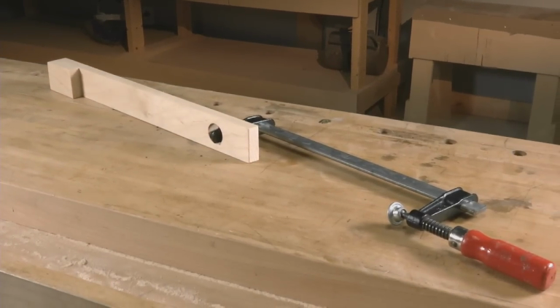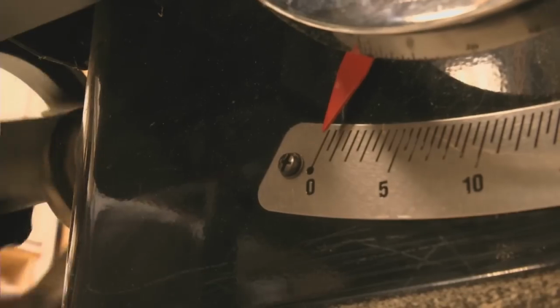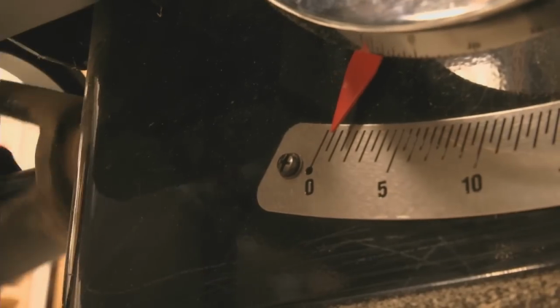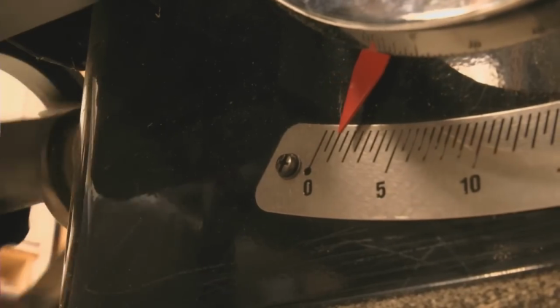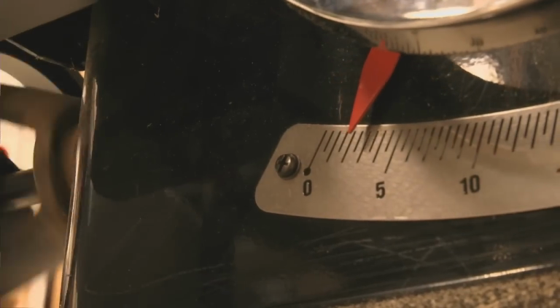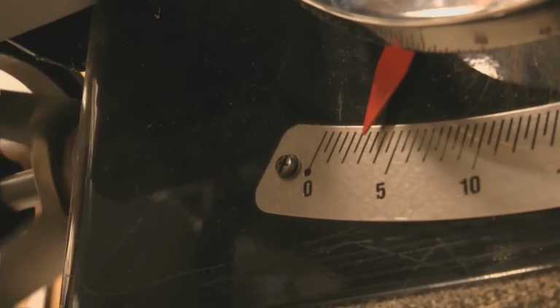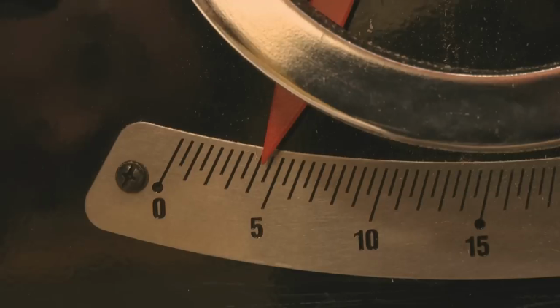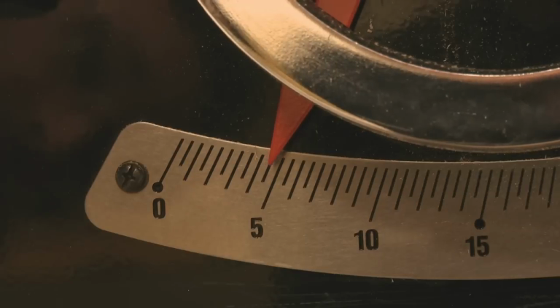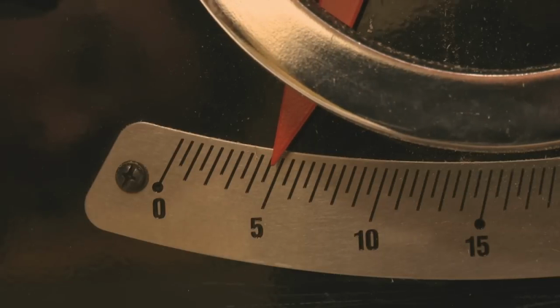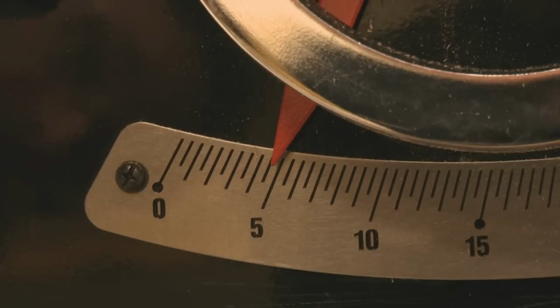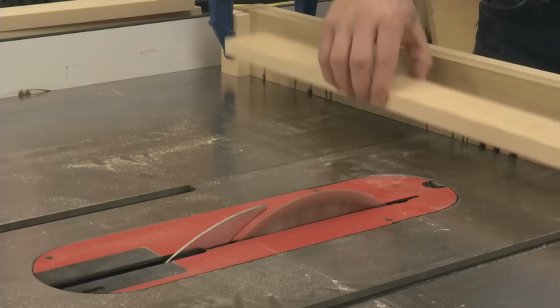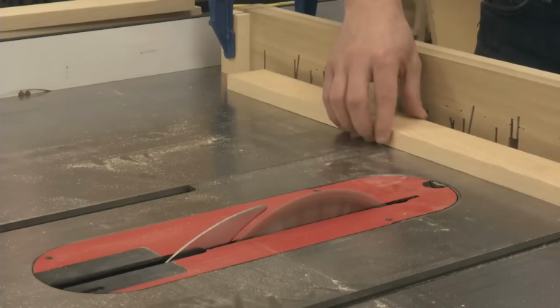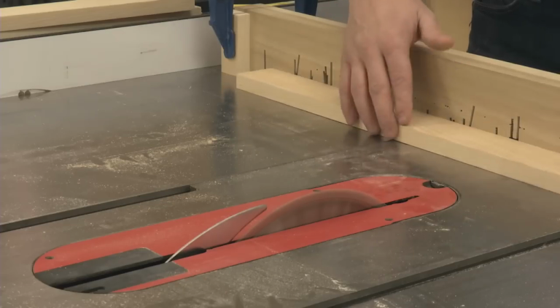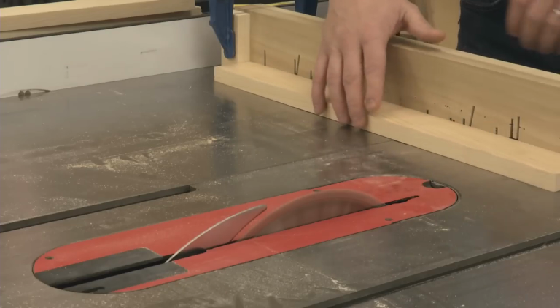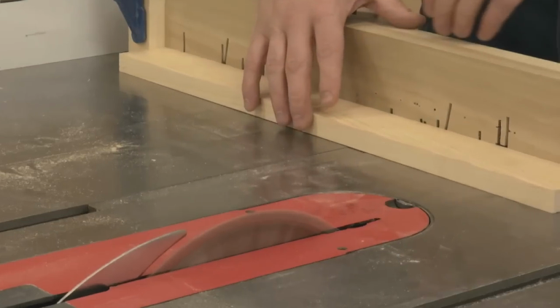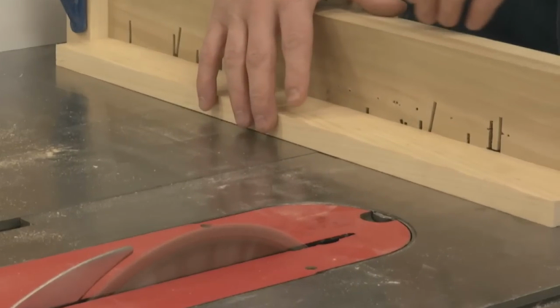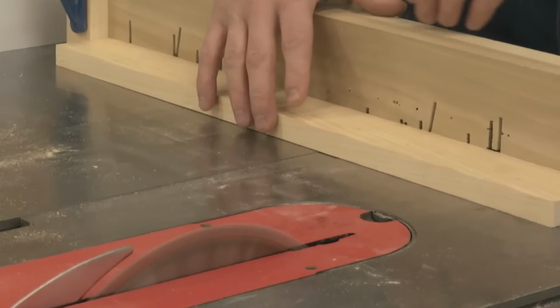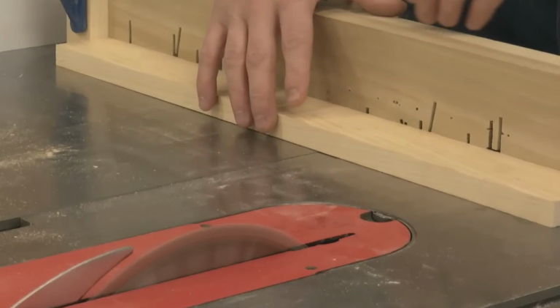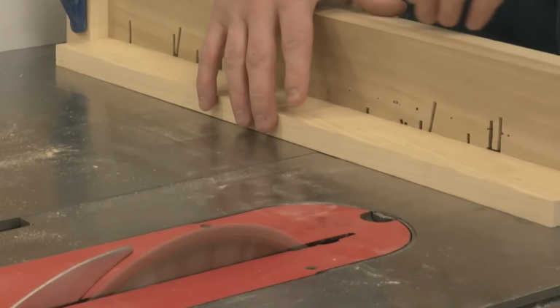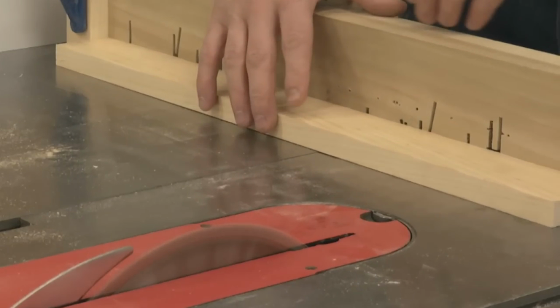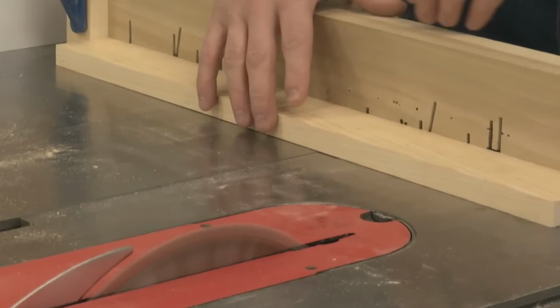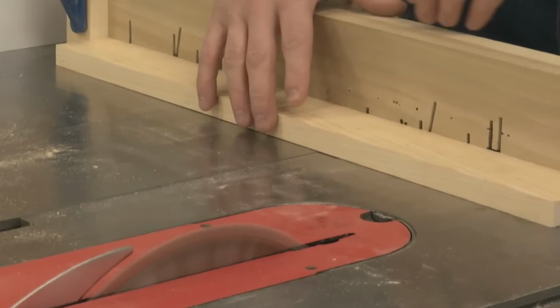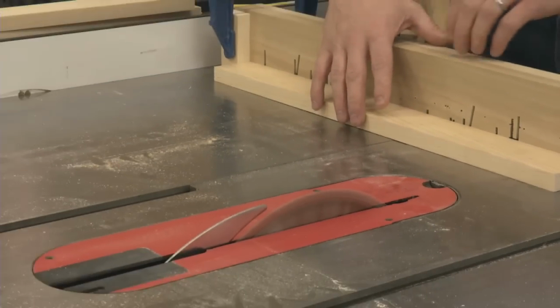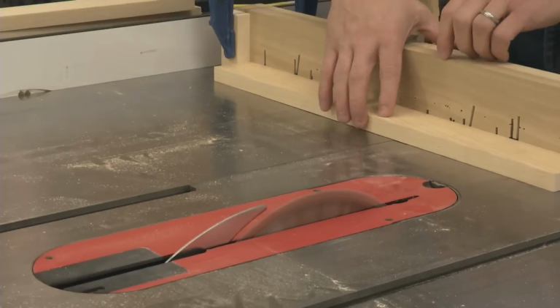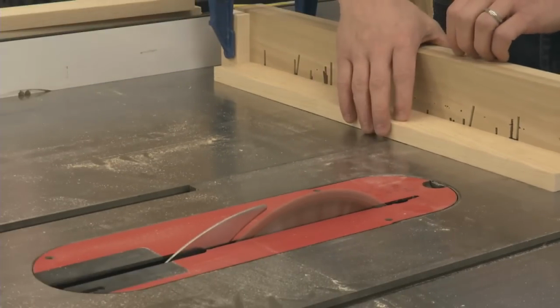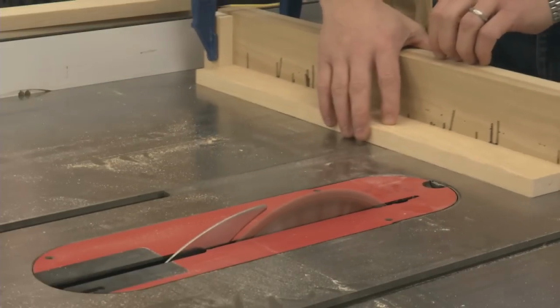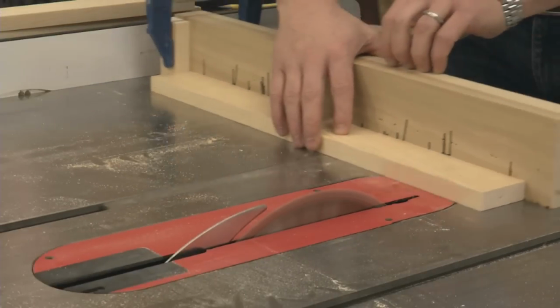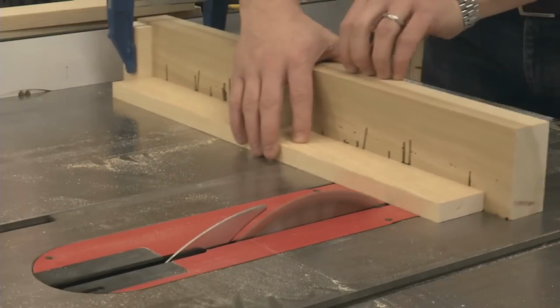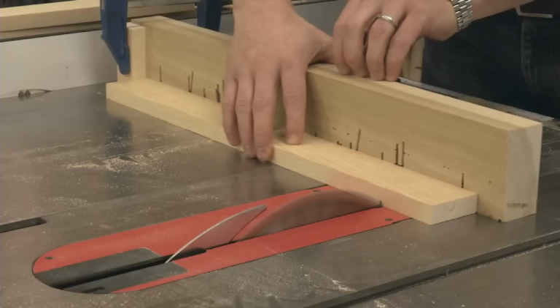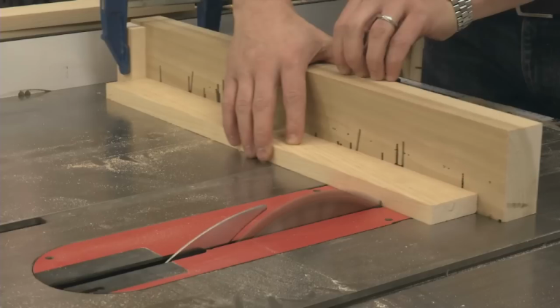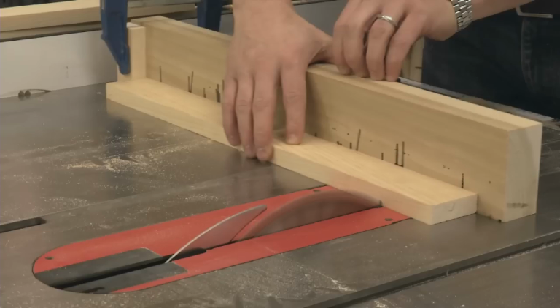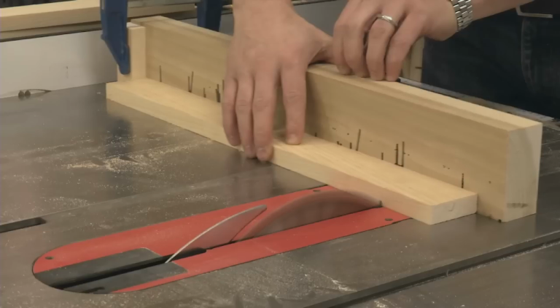With your saw blade angled to about 5 degrees, begin with a piece of 2 inch wide by 3 quarter inch thick stock, a bit longer than the length you'll need for your extension.